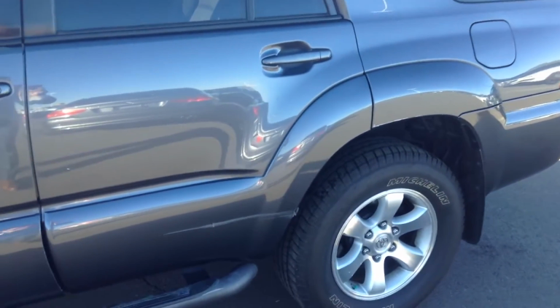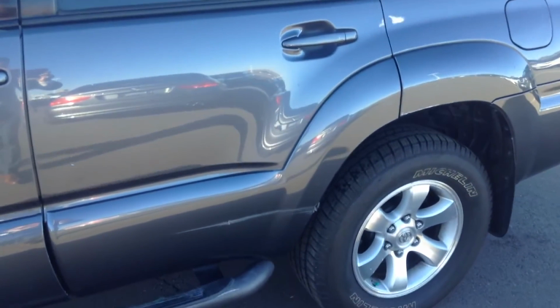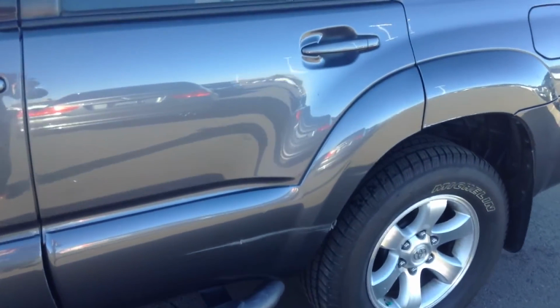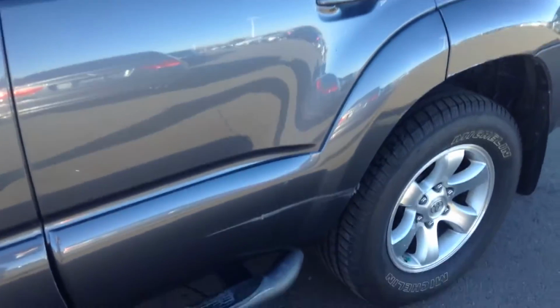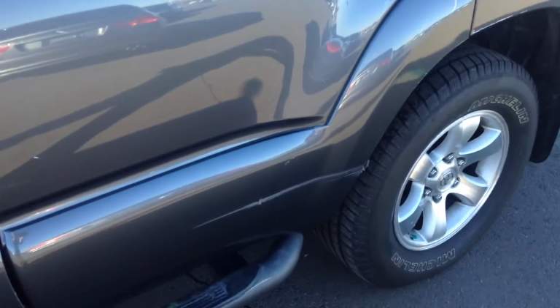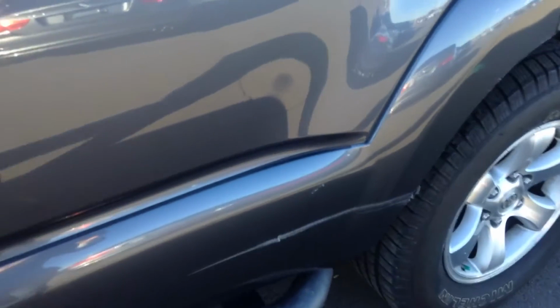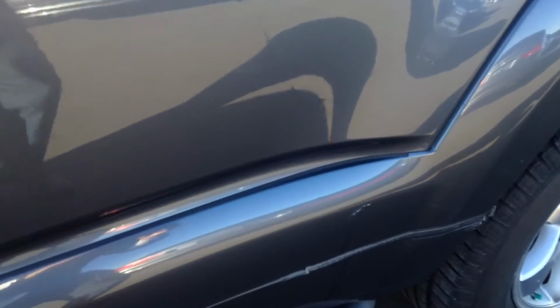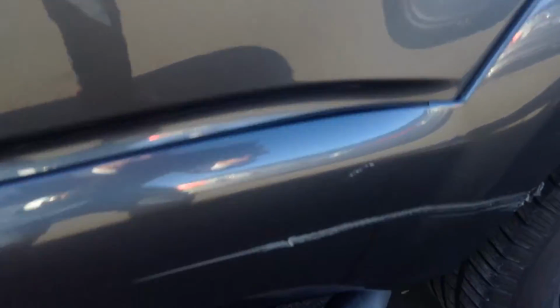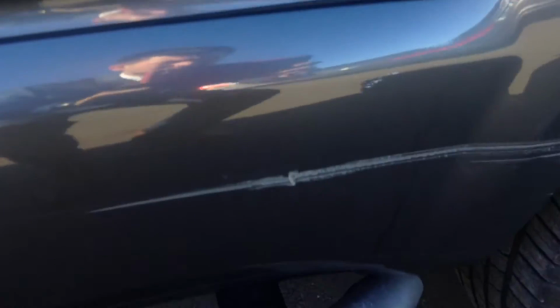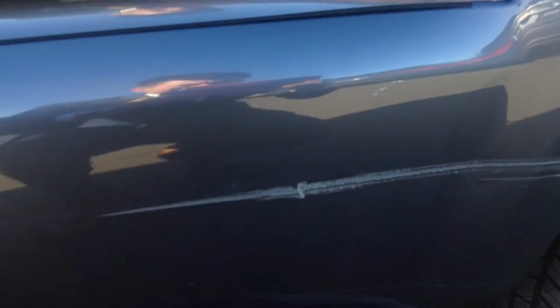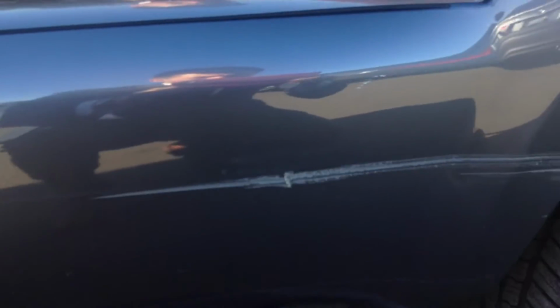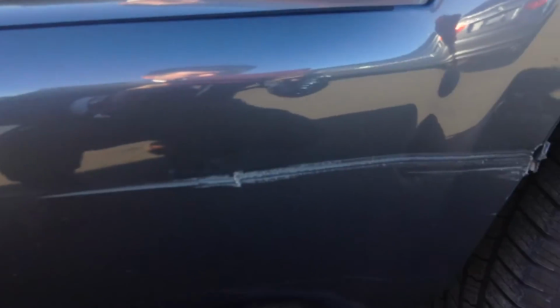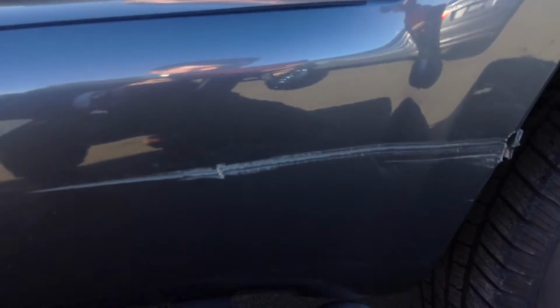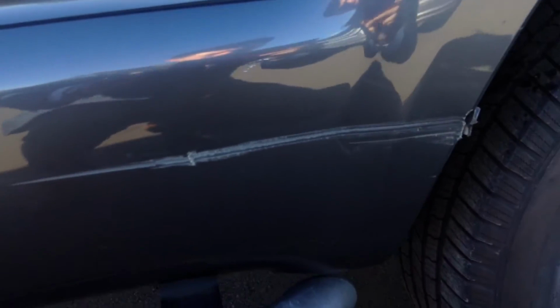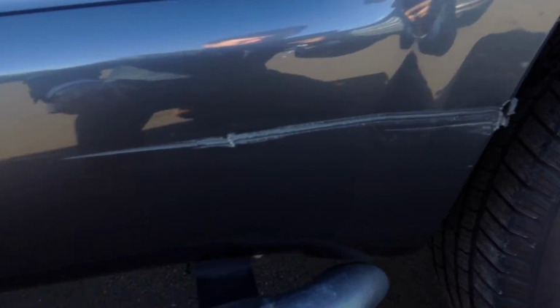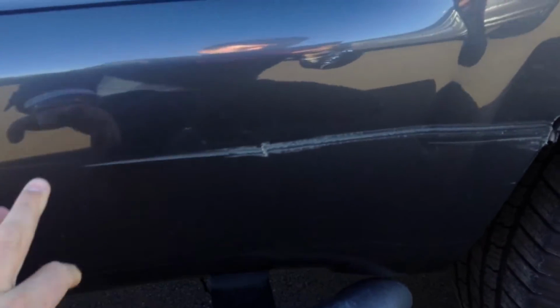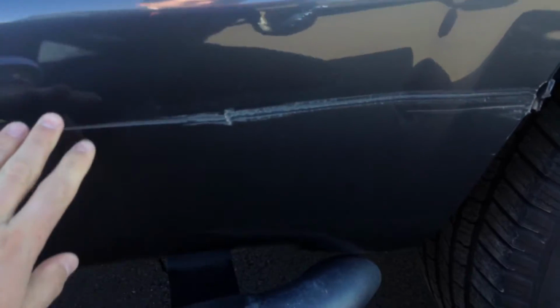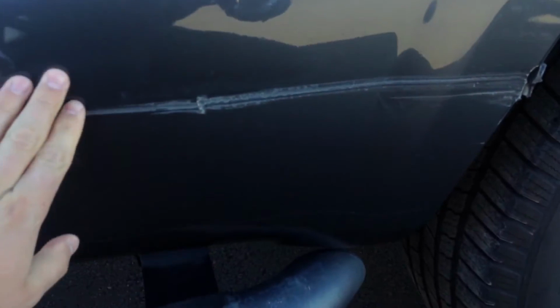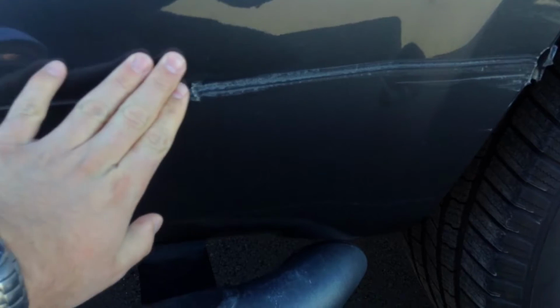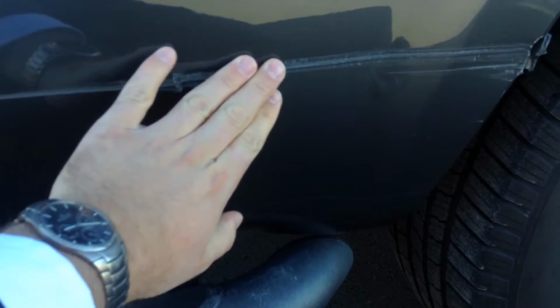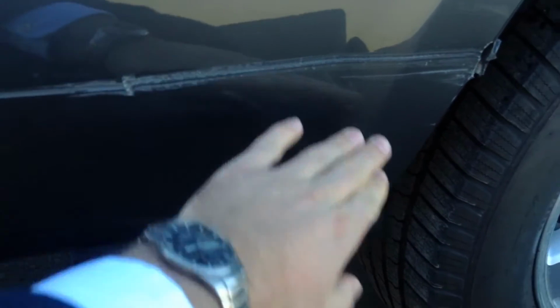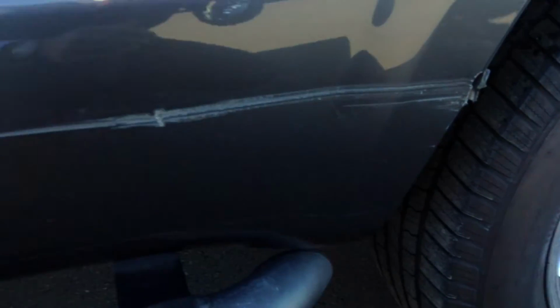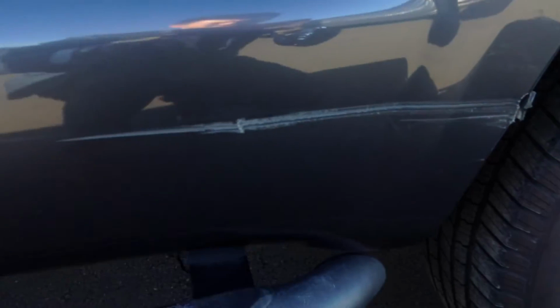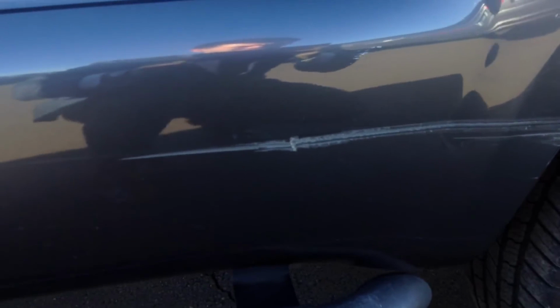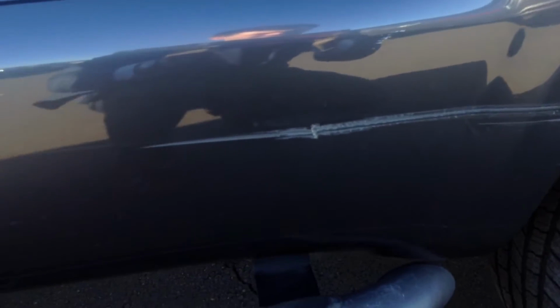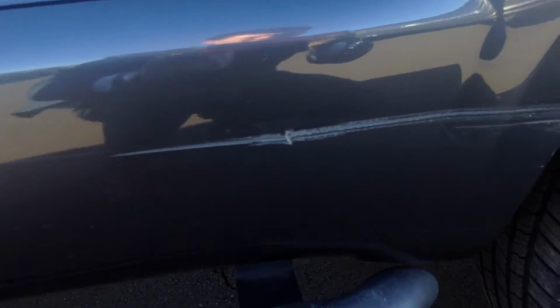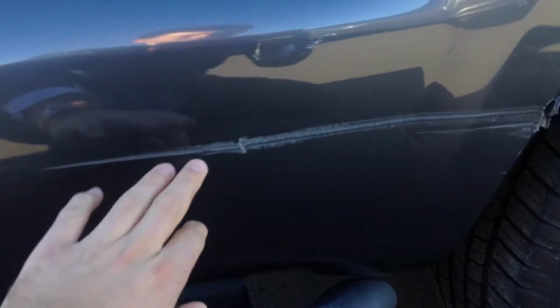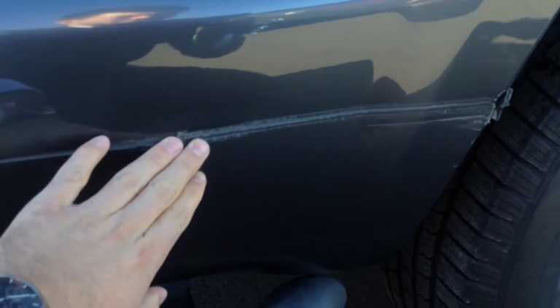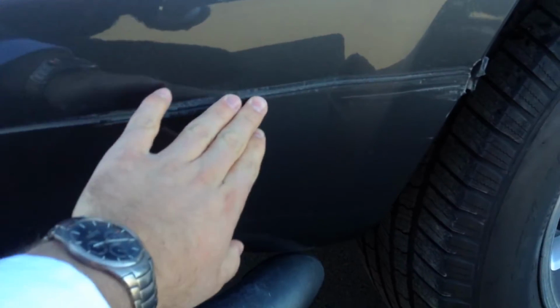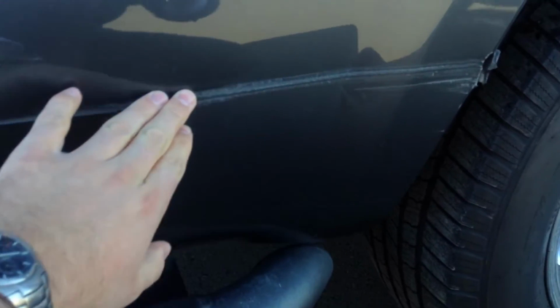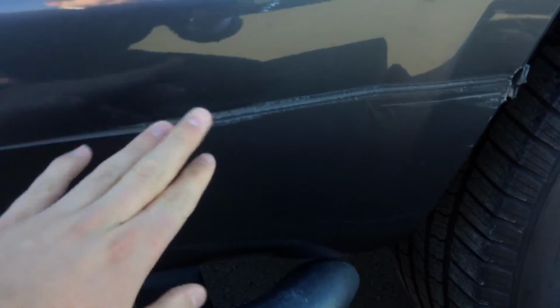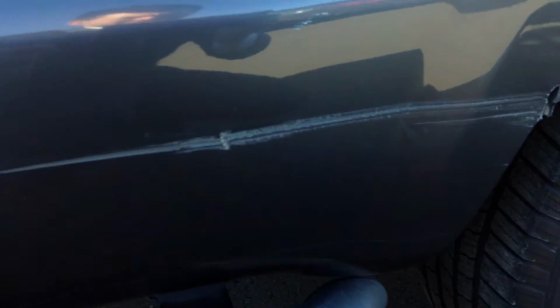This side does have a scratch, again here. That looks like a pretty good one — it's actually through the plastic.